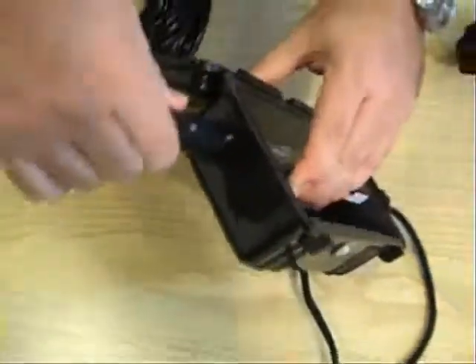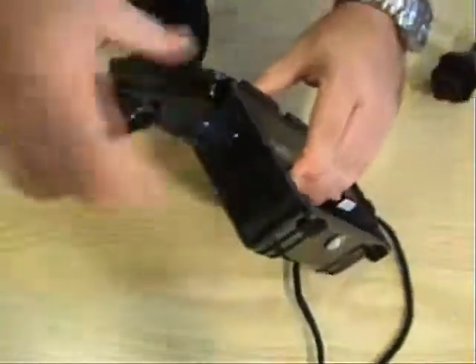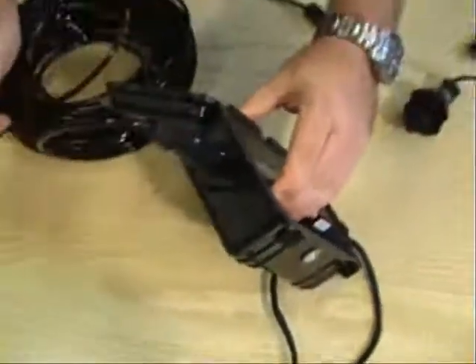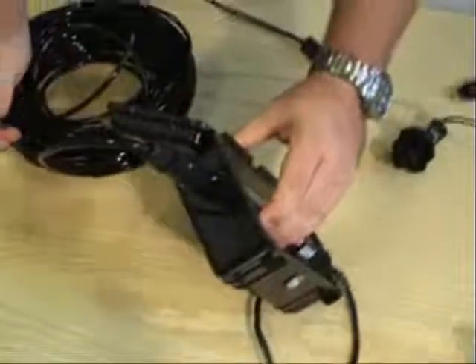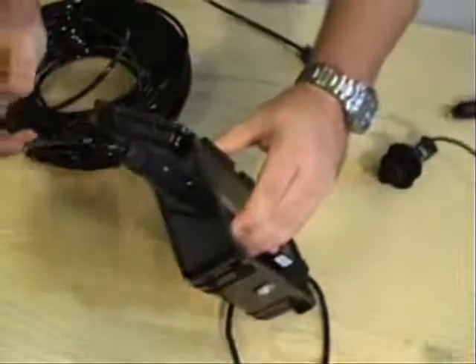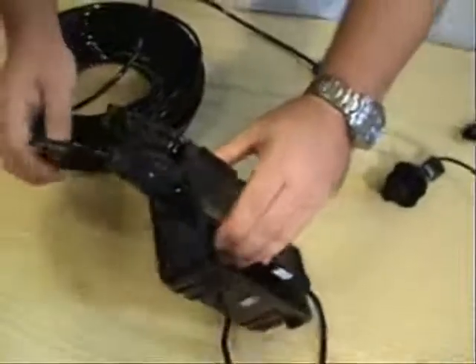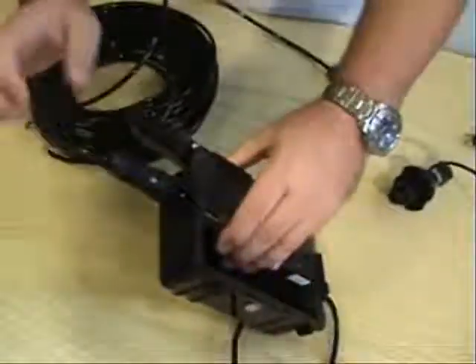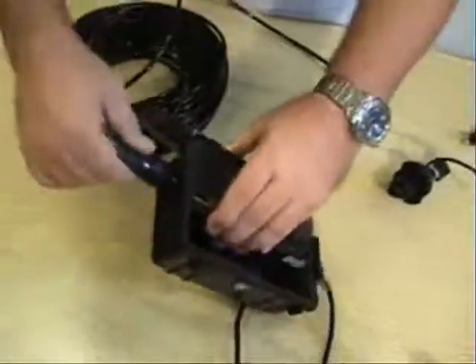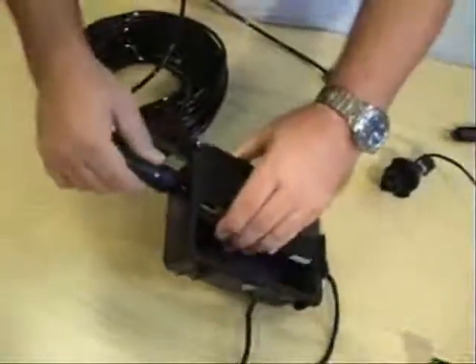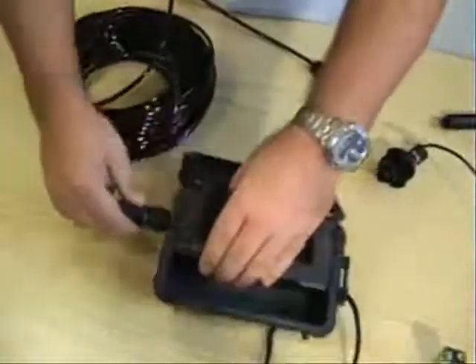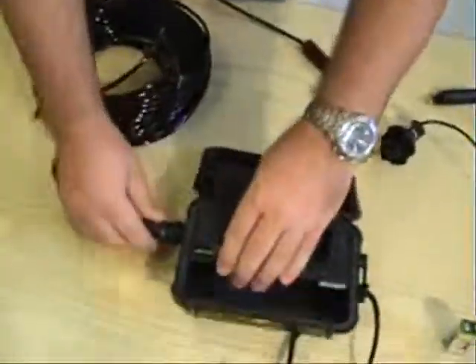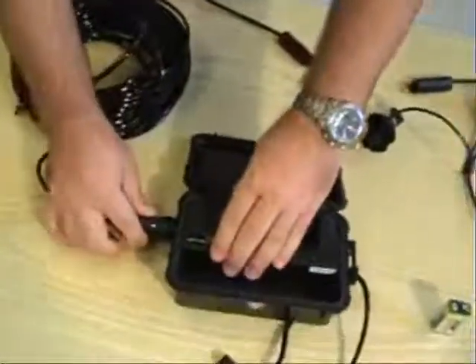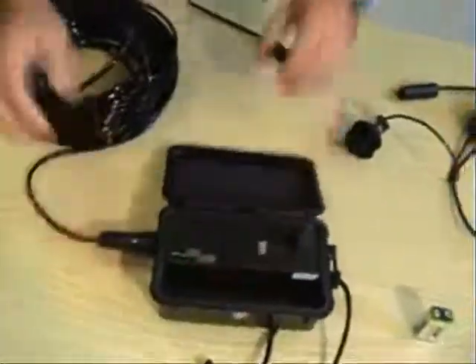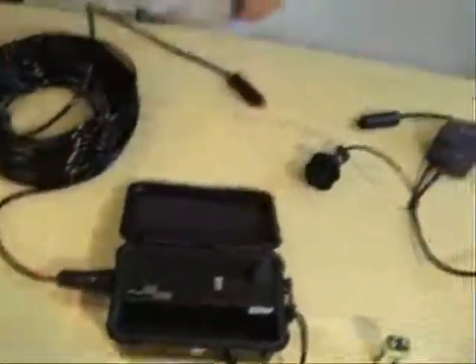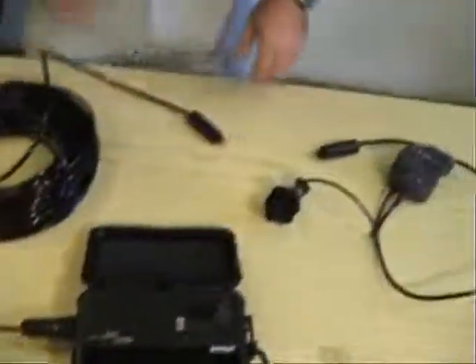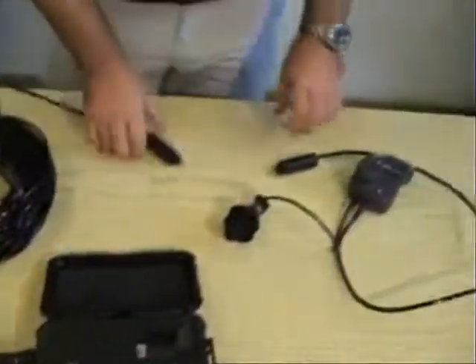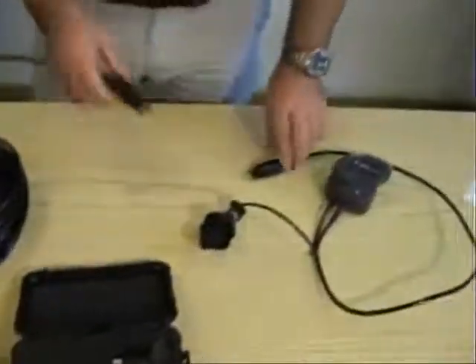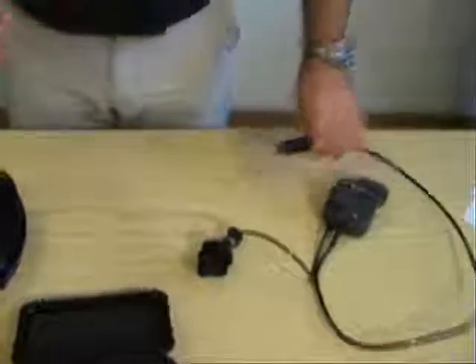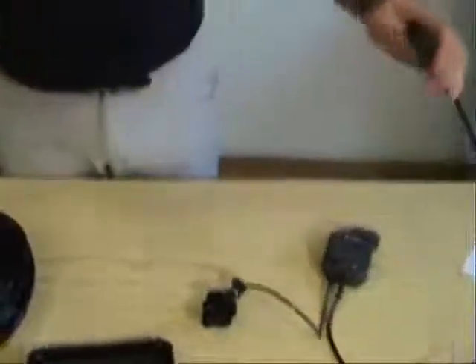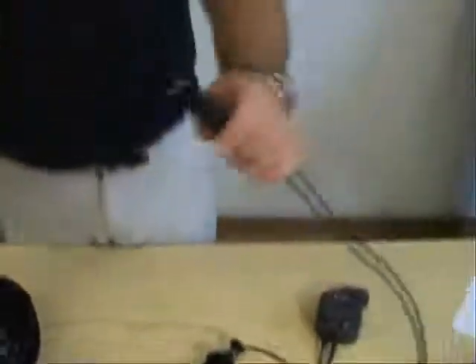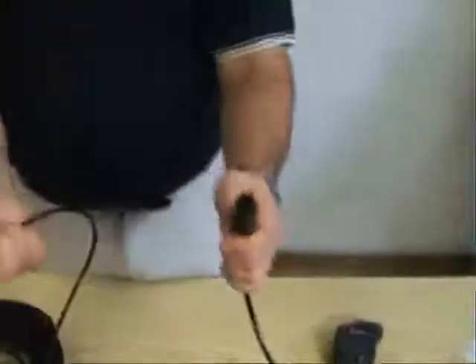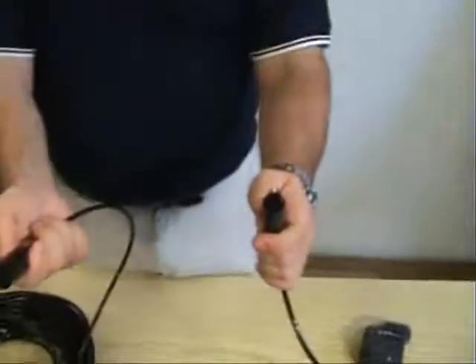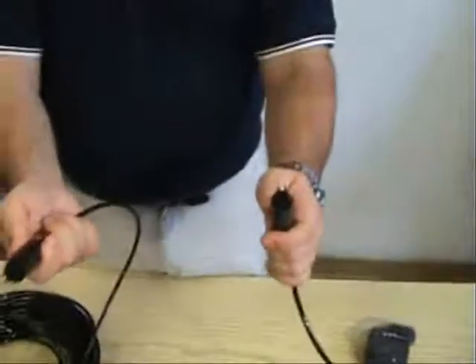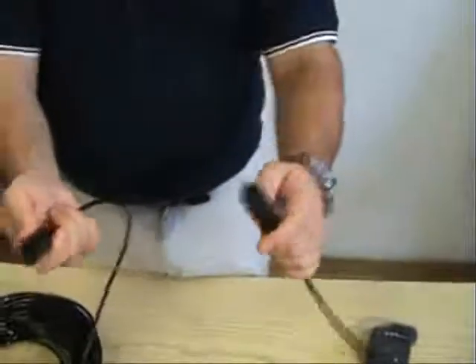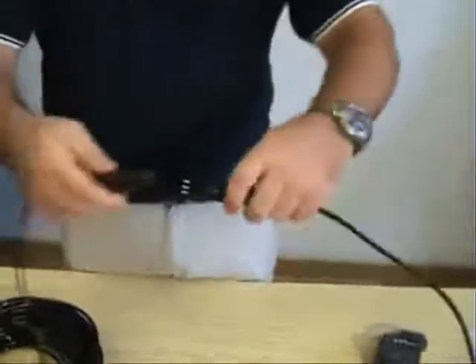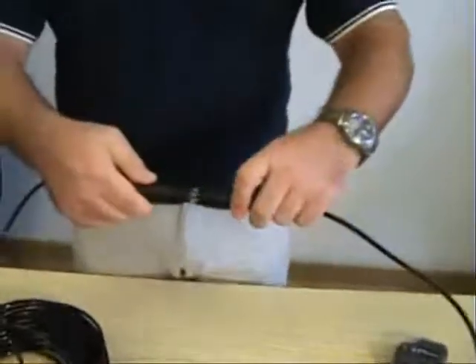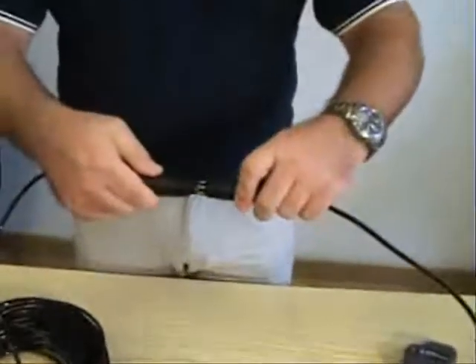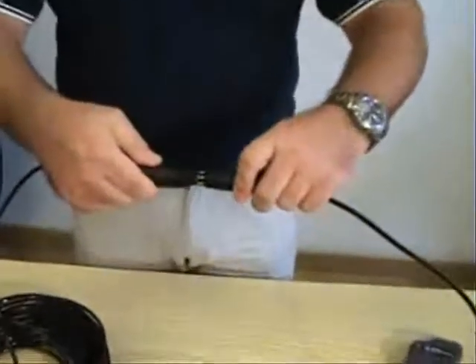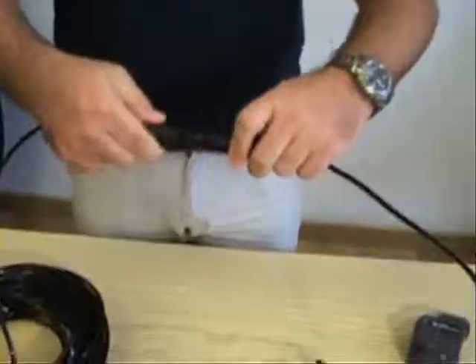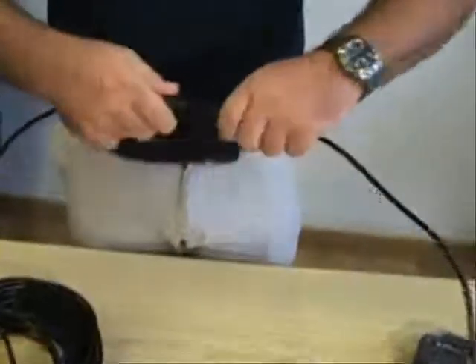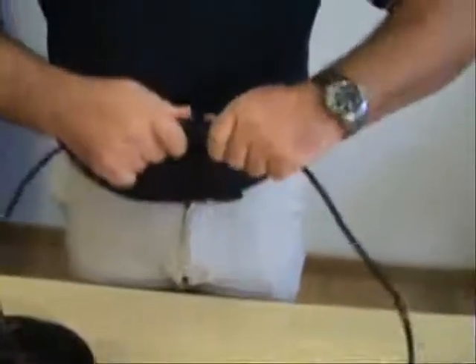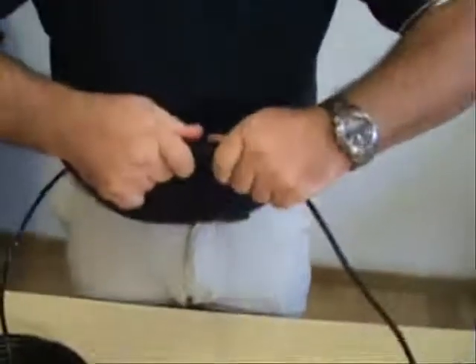Give it a little pull to make sure that everything is connected properly. At this point, you can get your six-pin connector and attach the cable to the underwater unit.